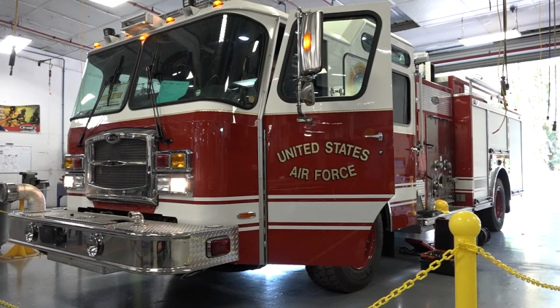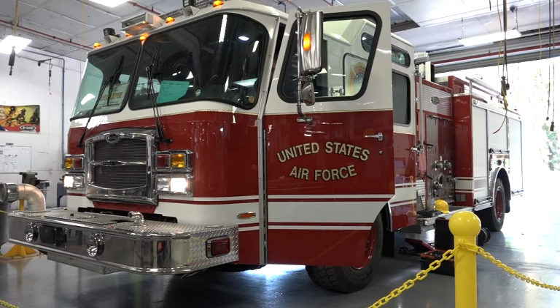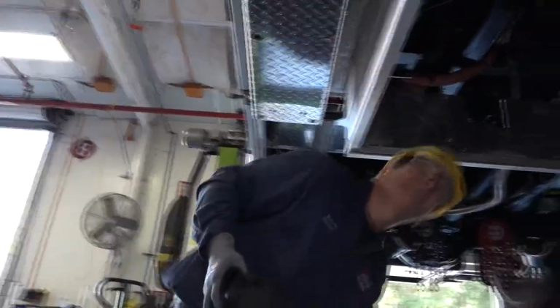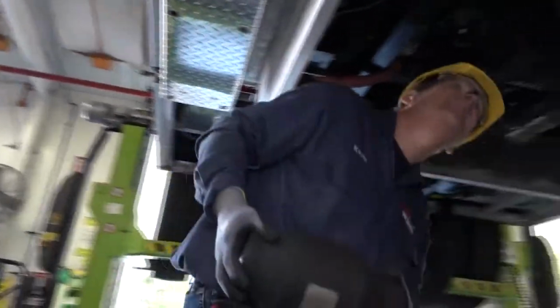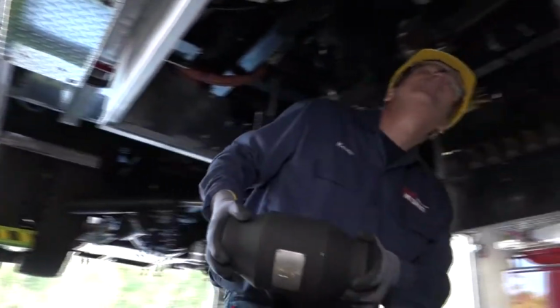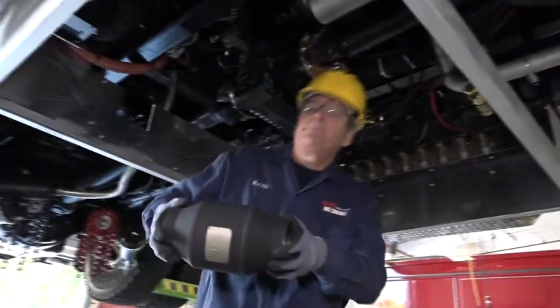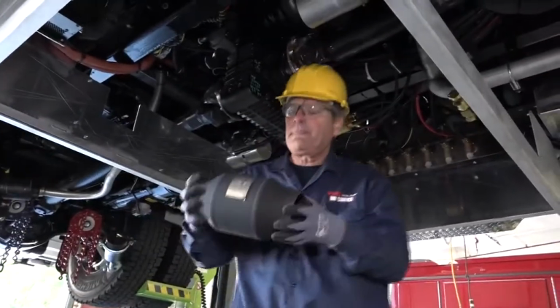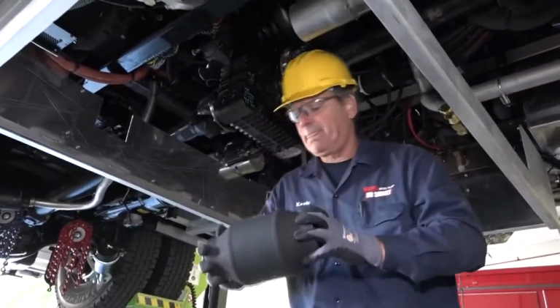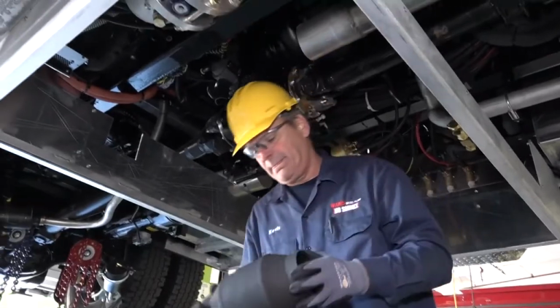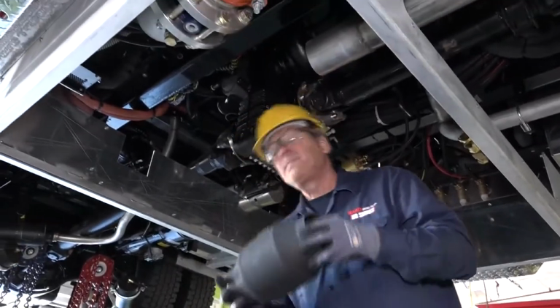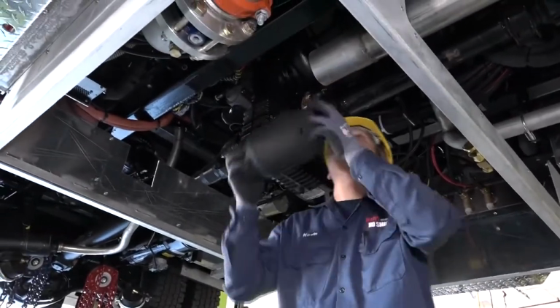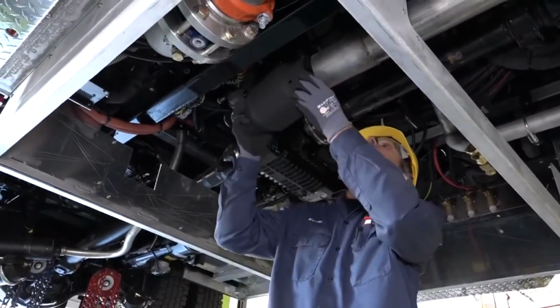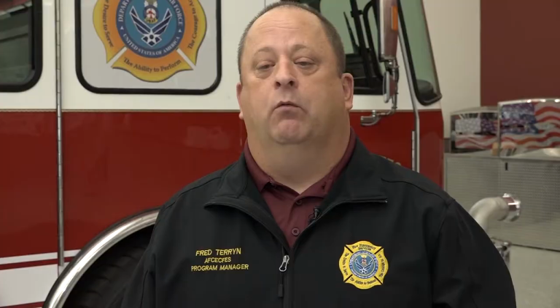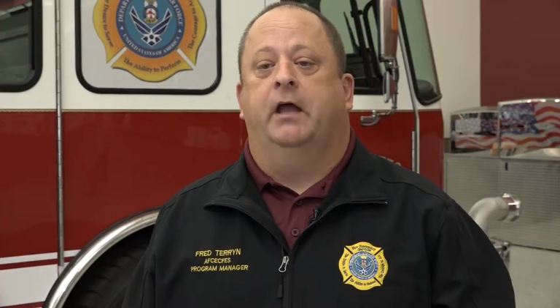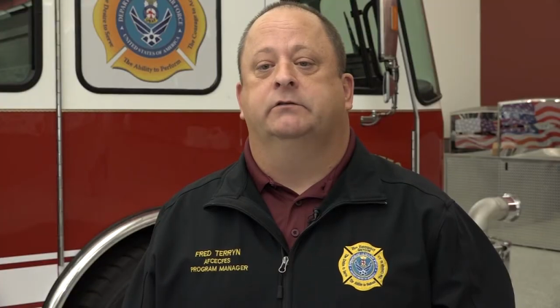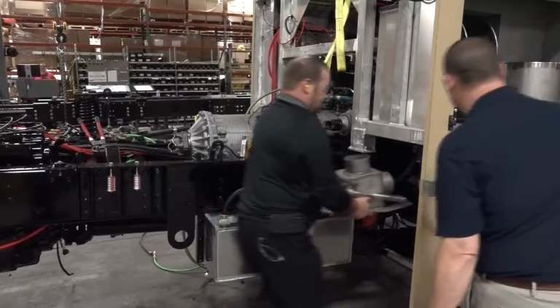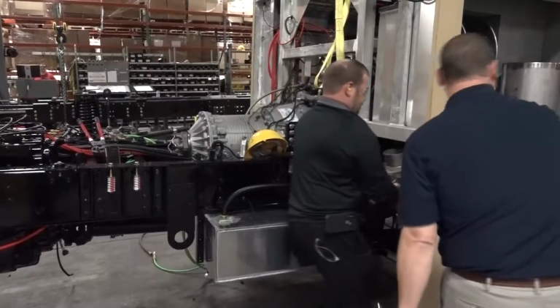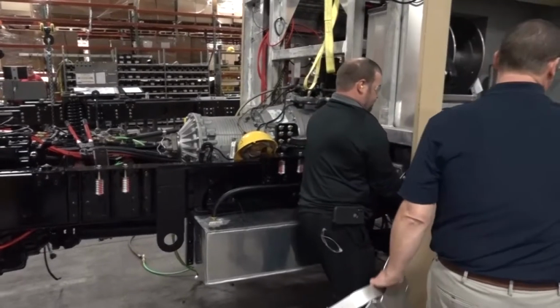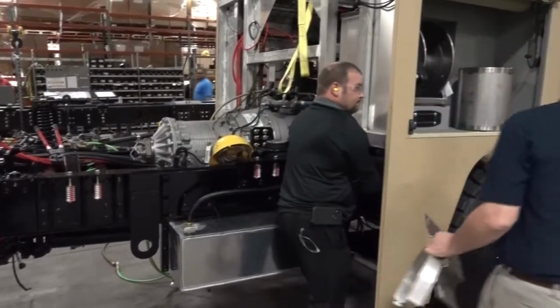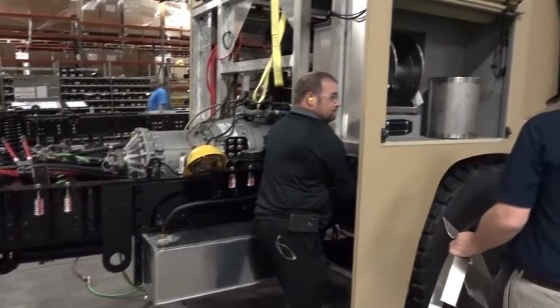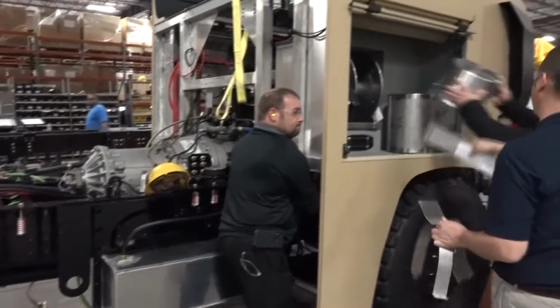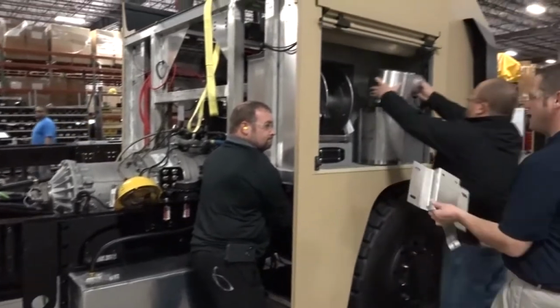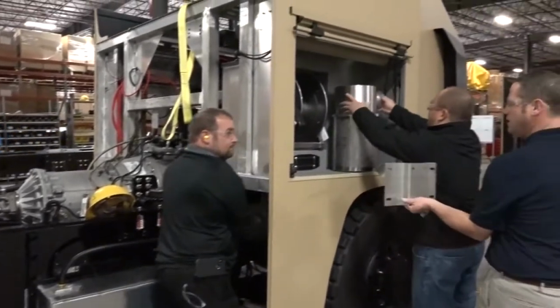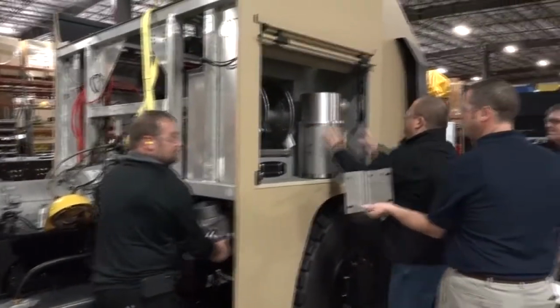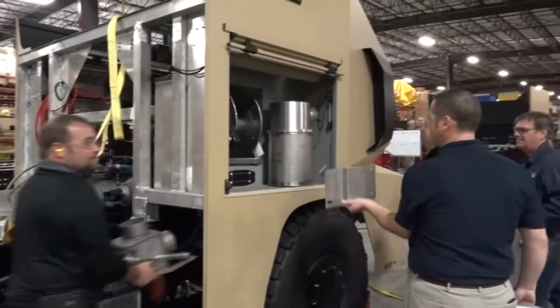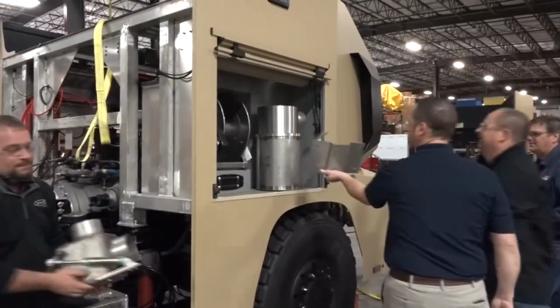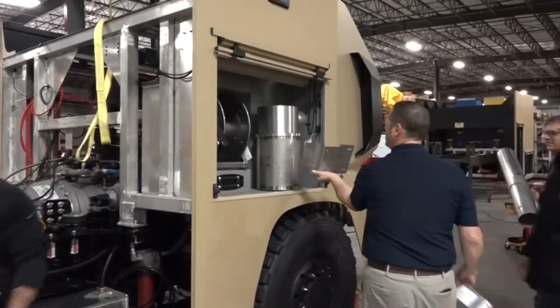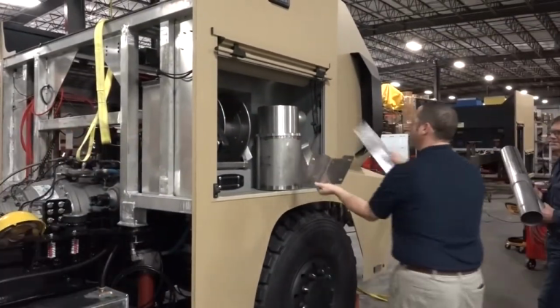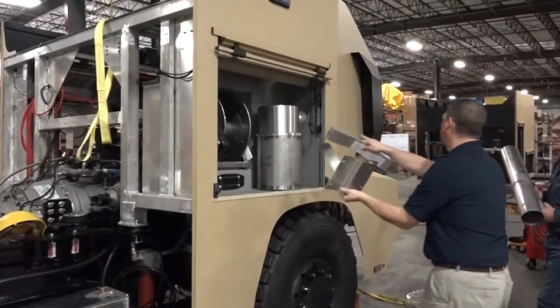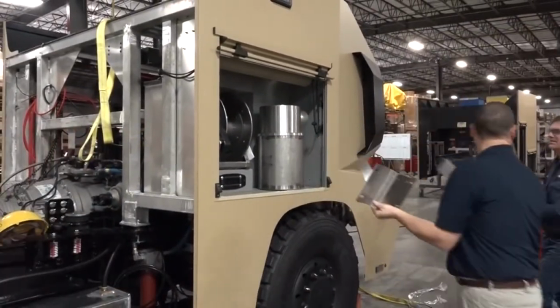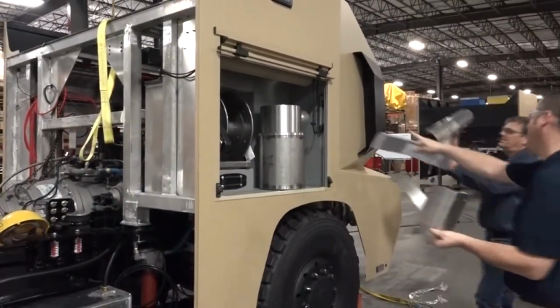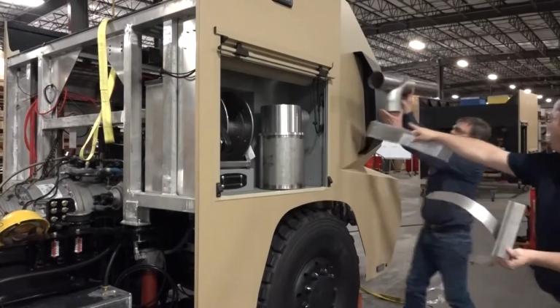Every new truck that the Air Force buys will have this system on the truck — whether it's our water tankers, our ARV trucks, our quints, our aerials, or our structural trucks — making the fire station and the incidents a safer place for our firefighters.